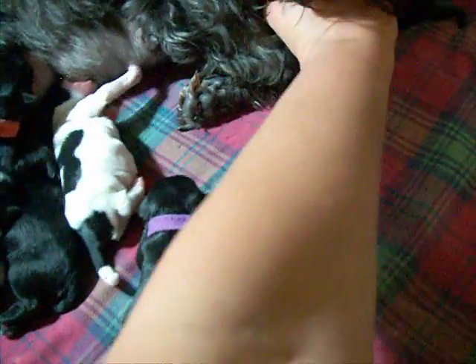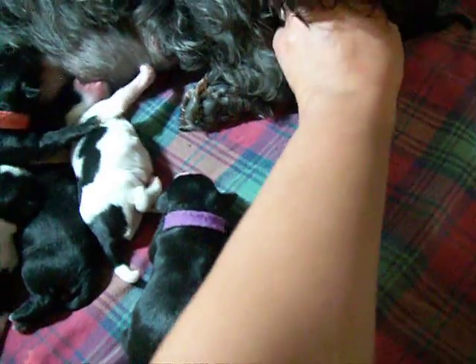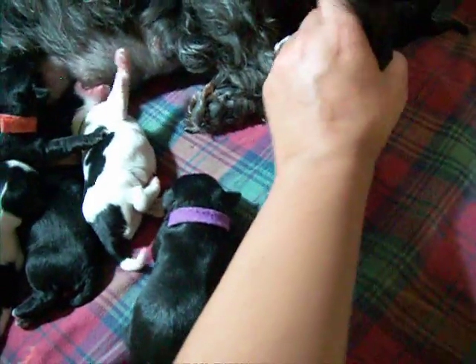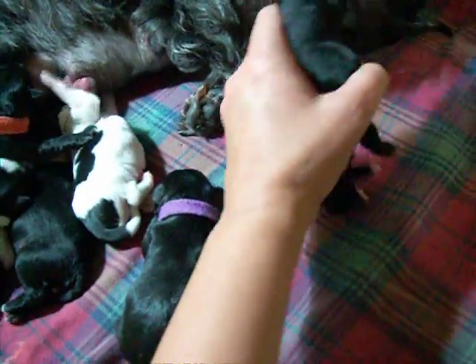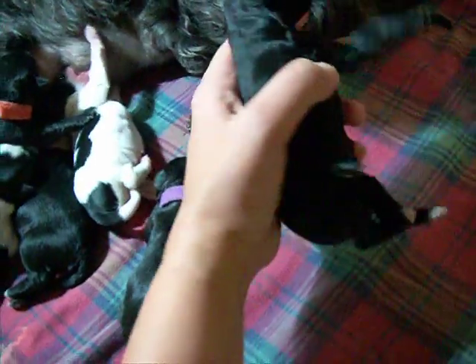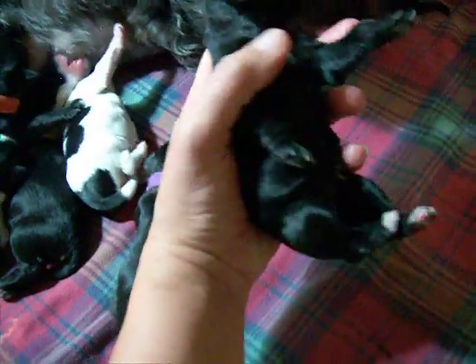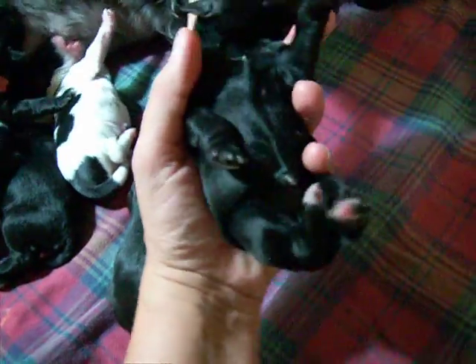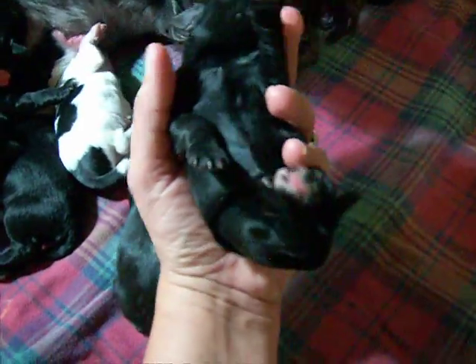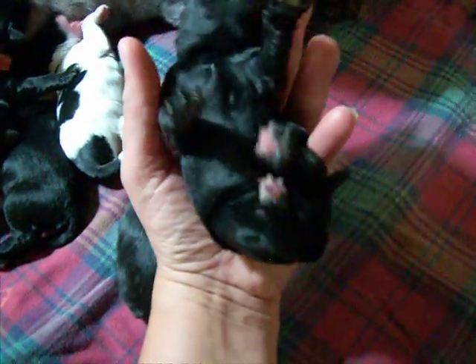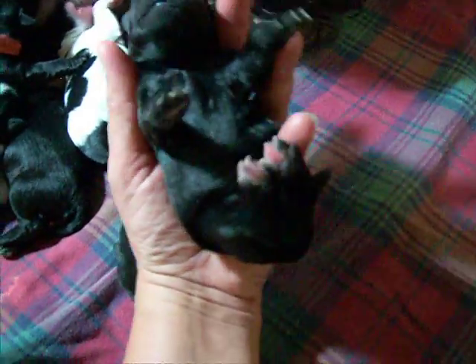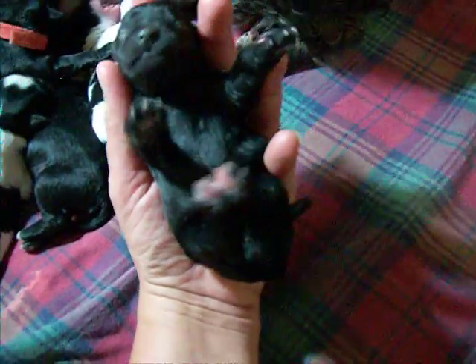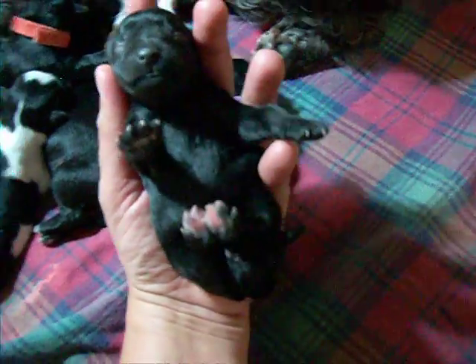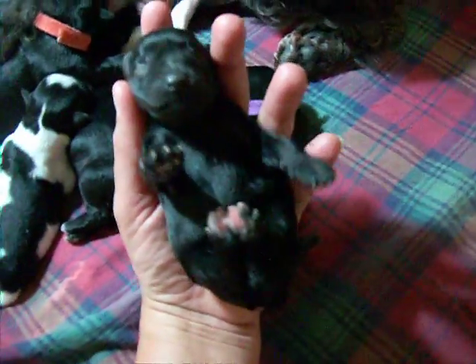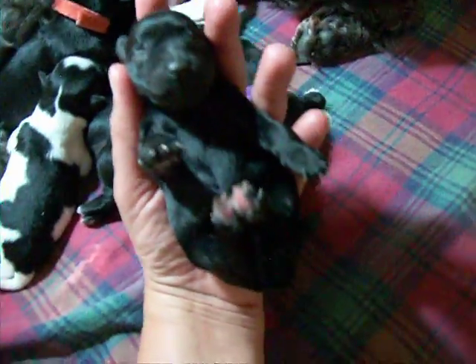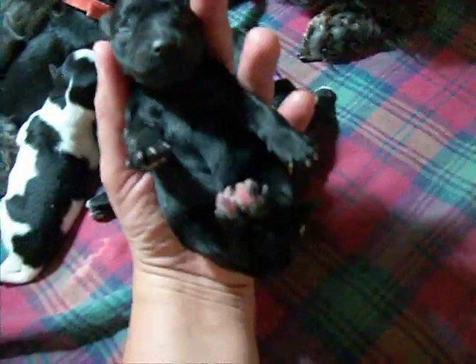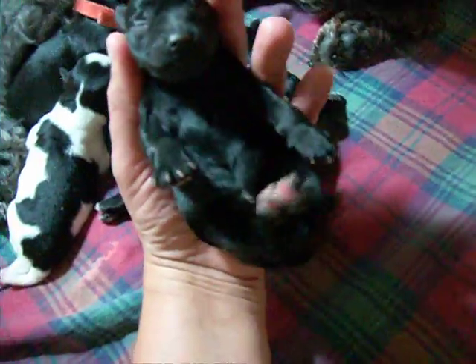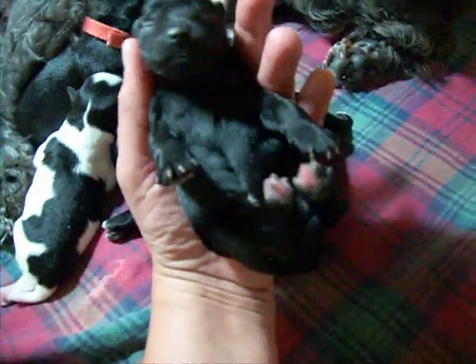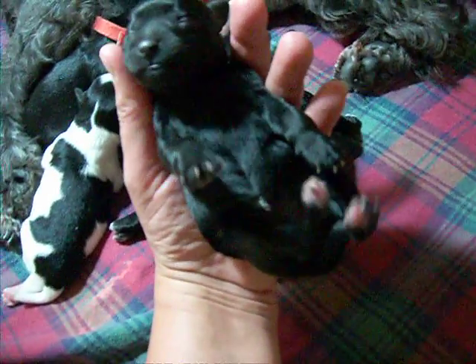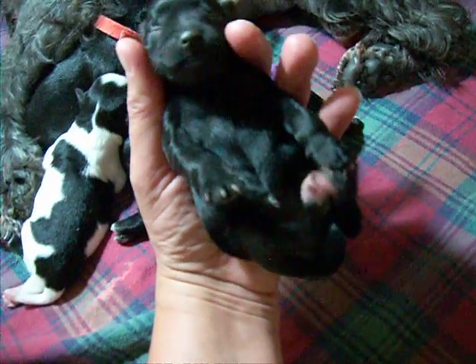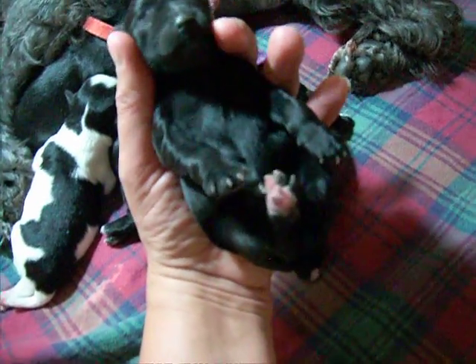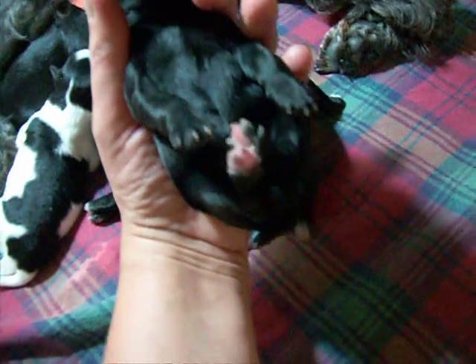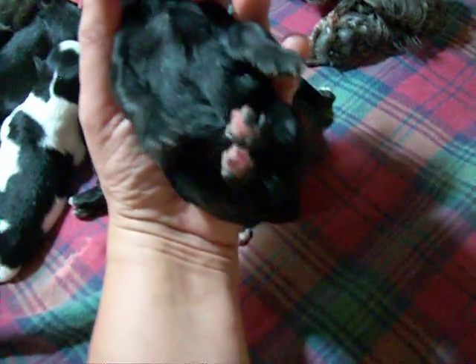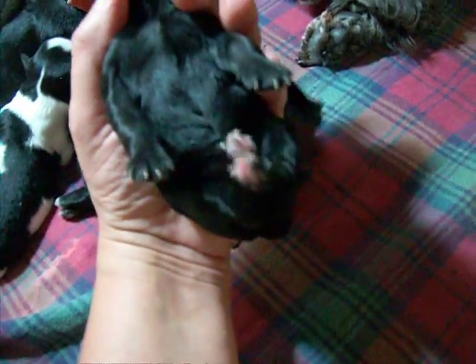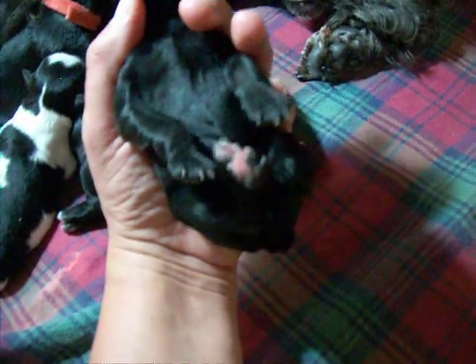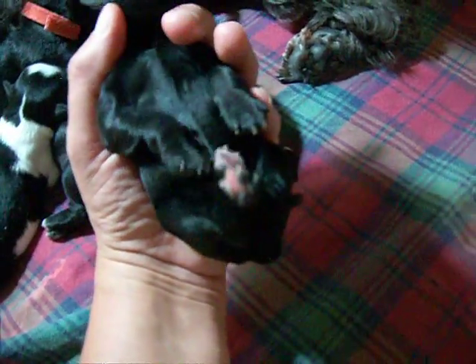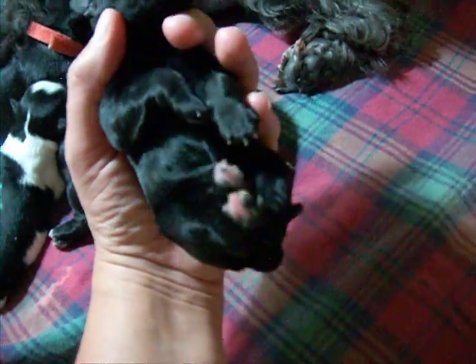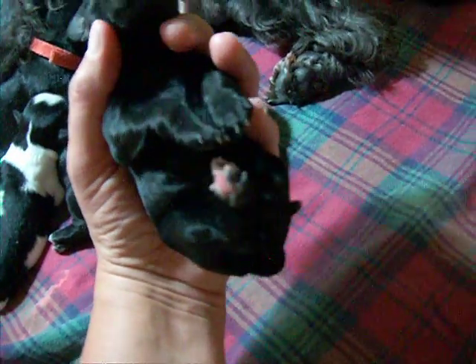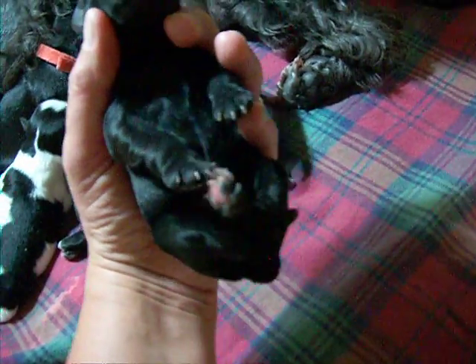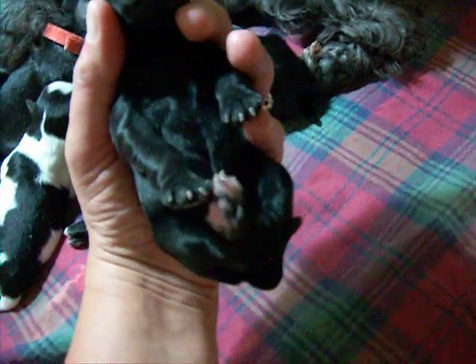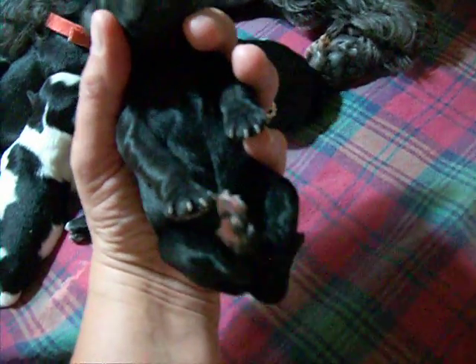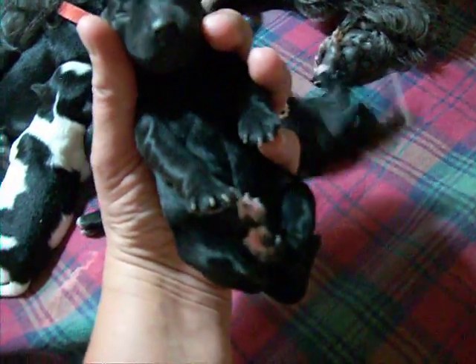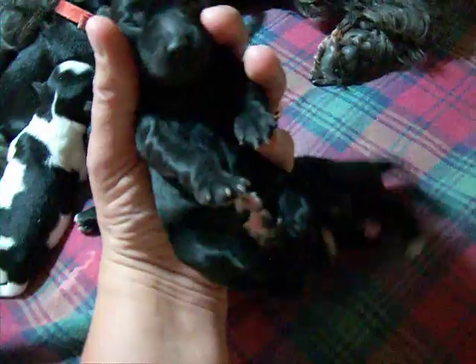This is another black female. She is very black — not a spot of white on her chest or chin. Just a little splash of white on the two back feet.